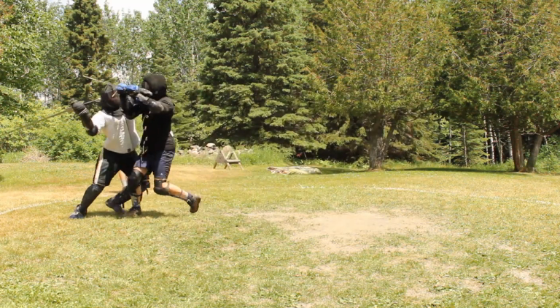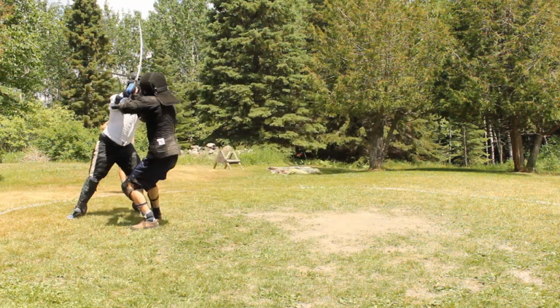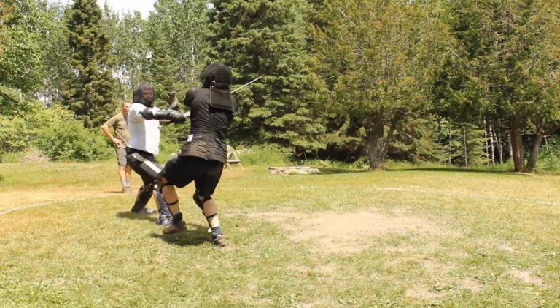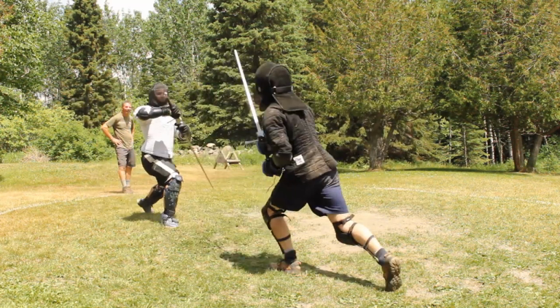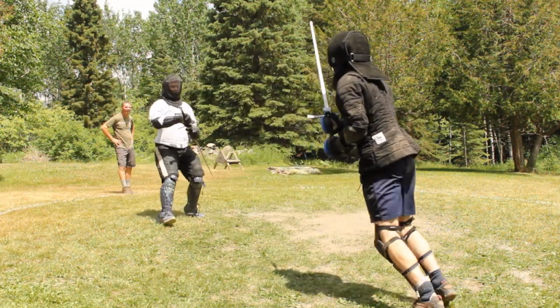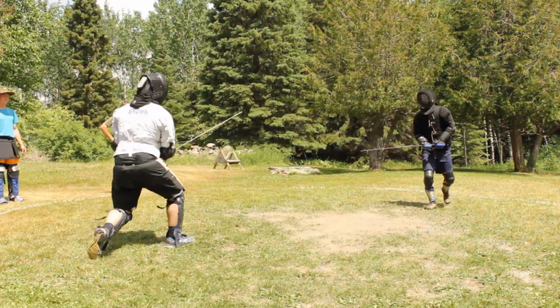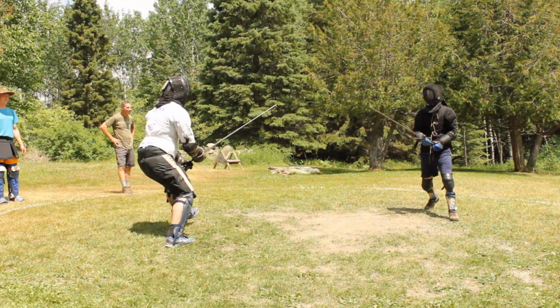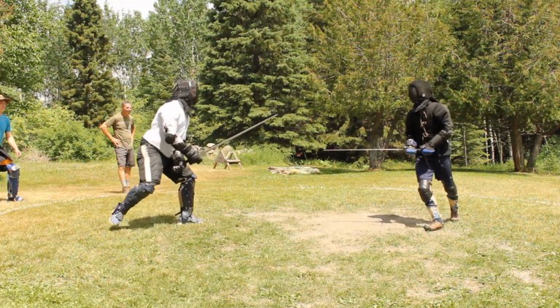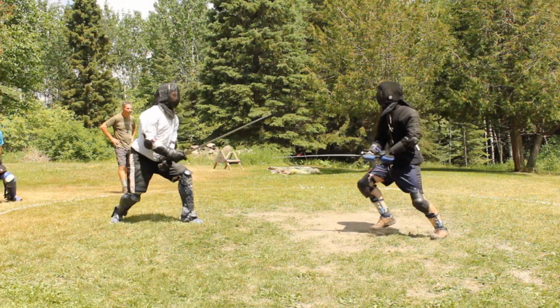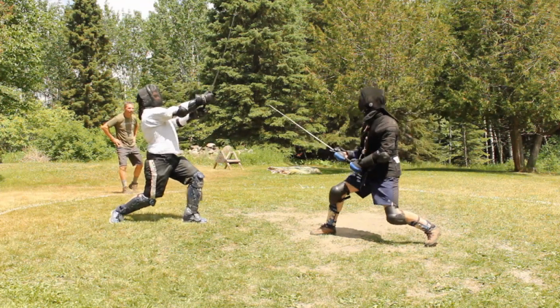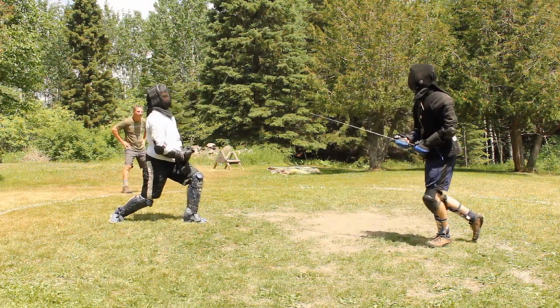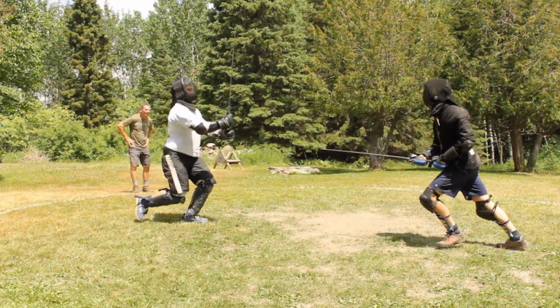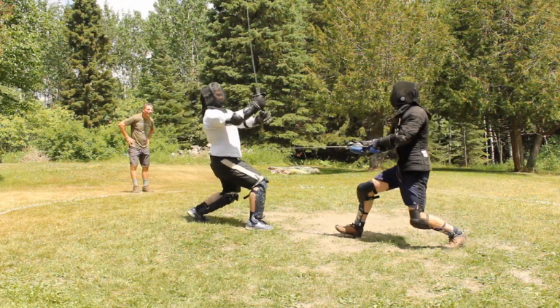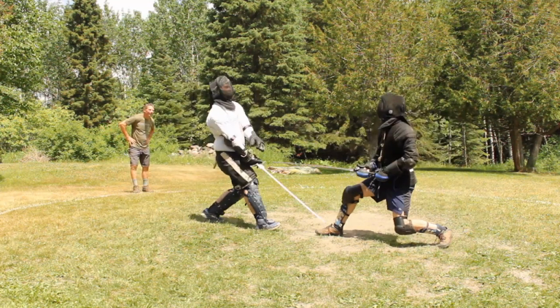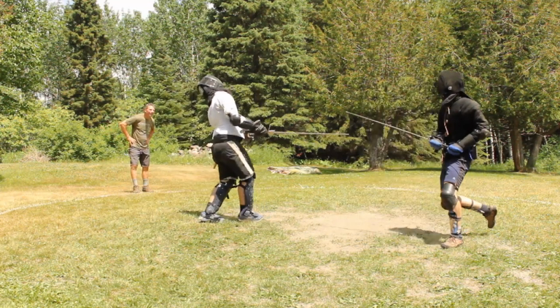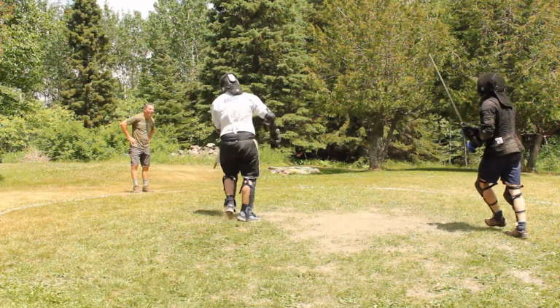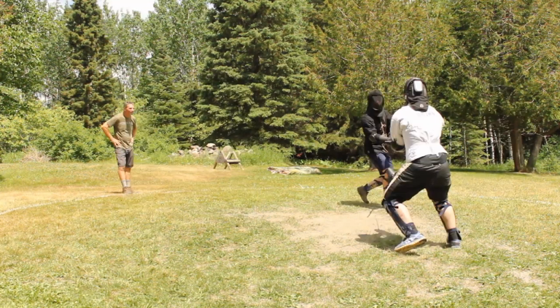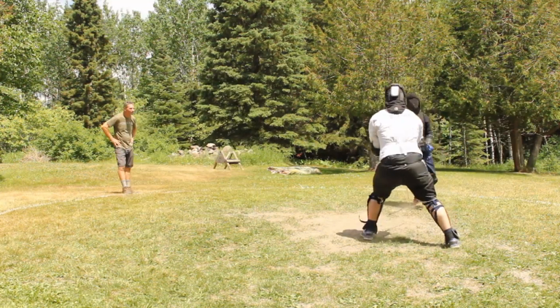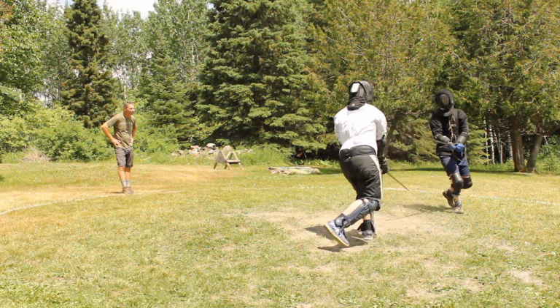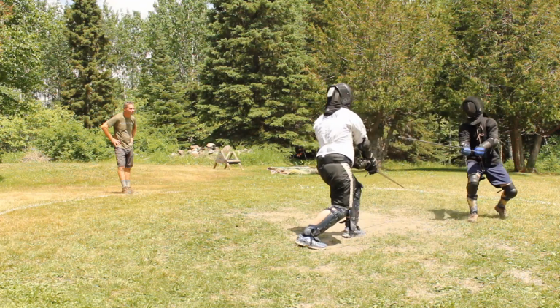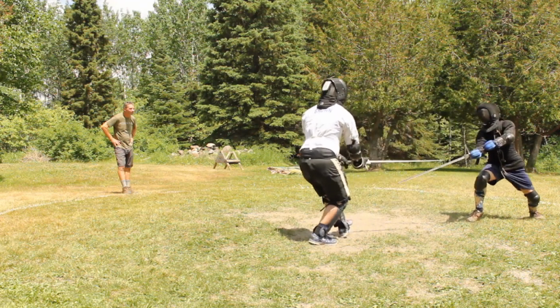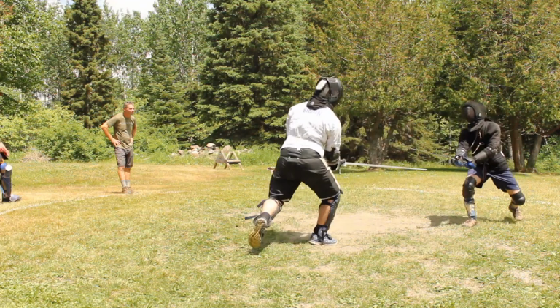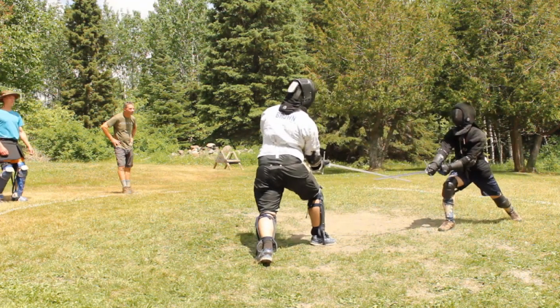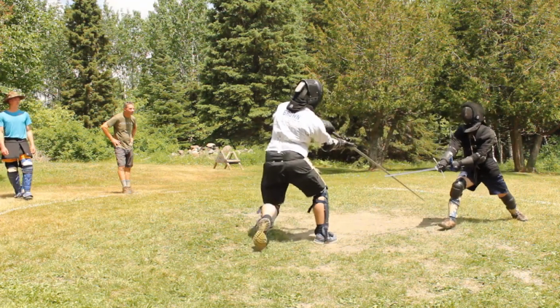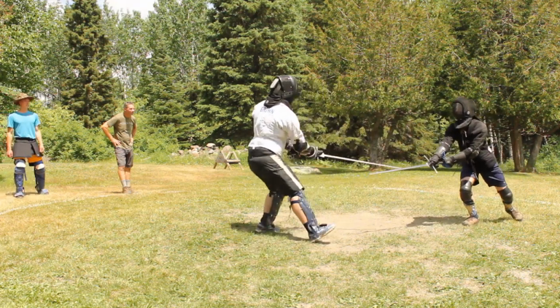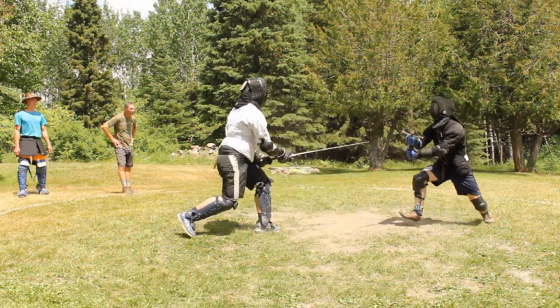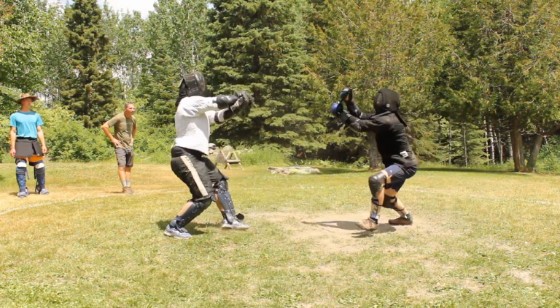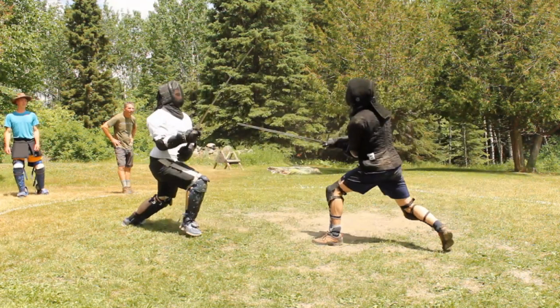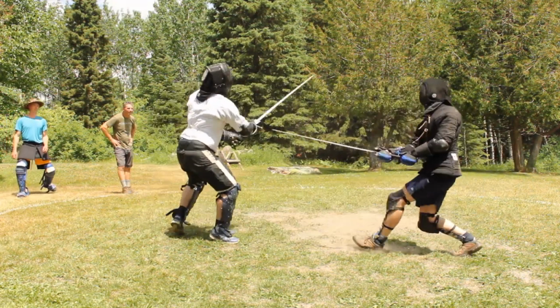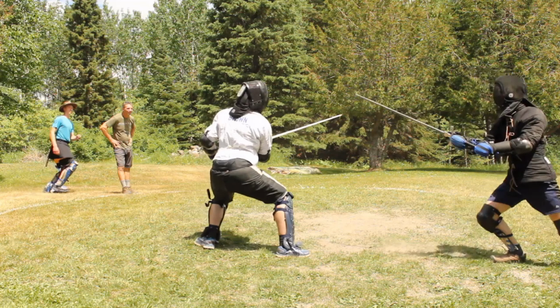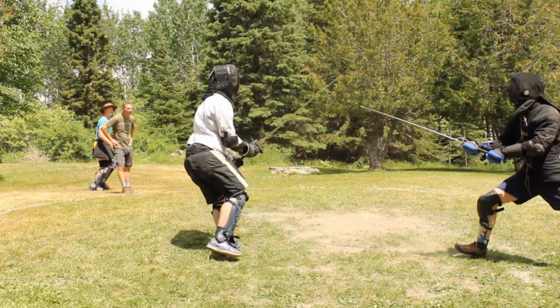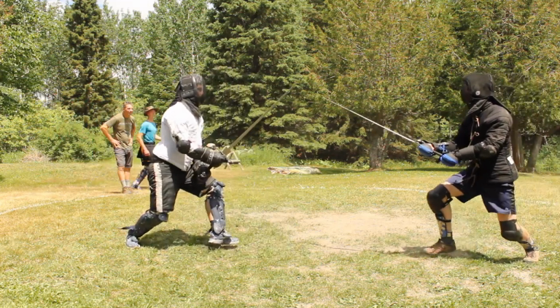Before you say how impure that is, remember that we're told directly that Liechnauer did not invent or devise the elements of this system — he traveled far and wide to learn from many different masters. That's one of the reasons why I learn from any longsword source I can find; I'm not going to deny knowledge, especially if it's from within this system.